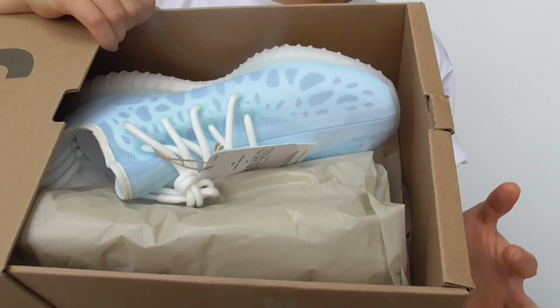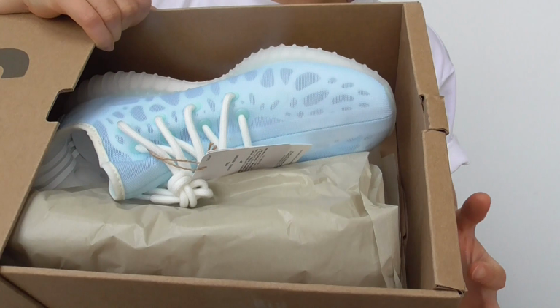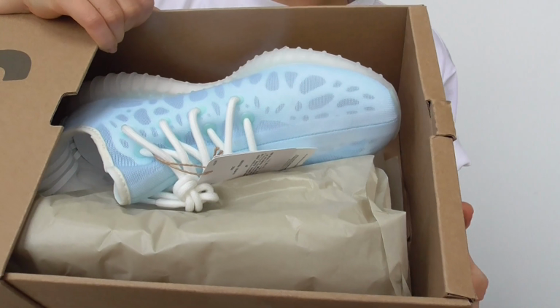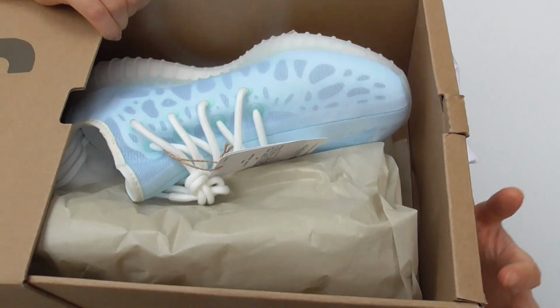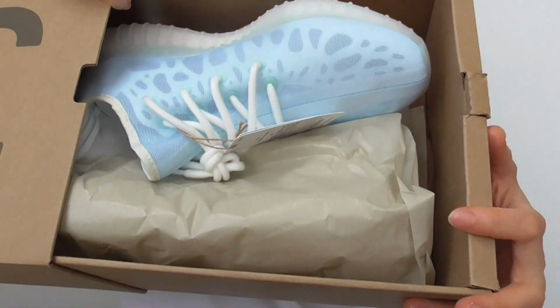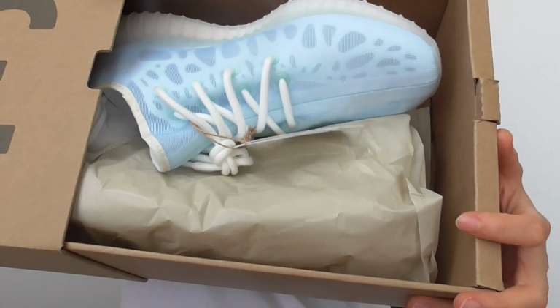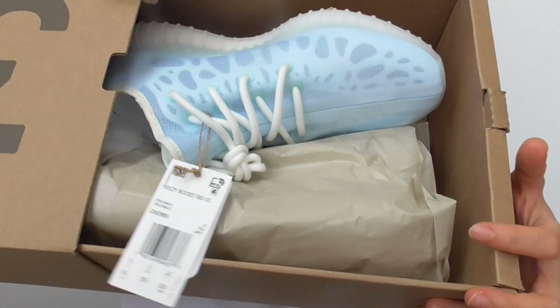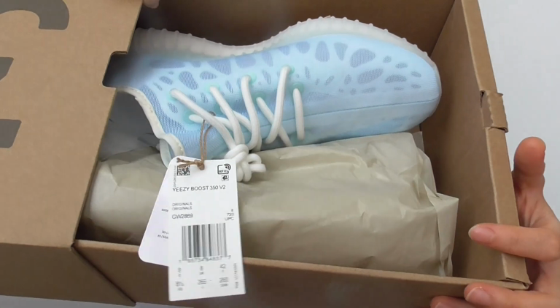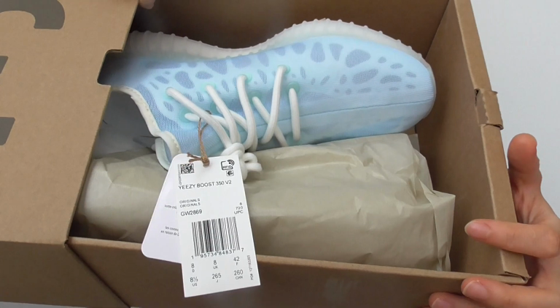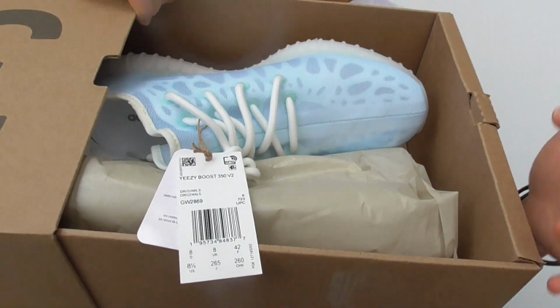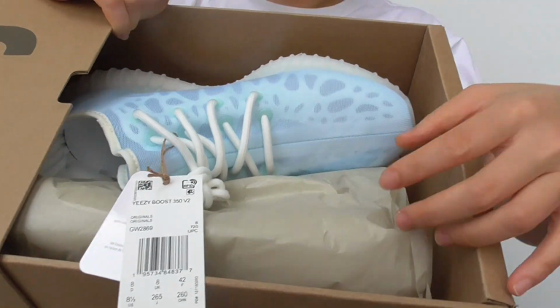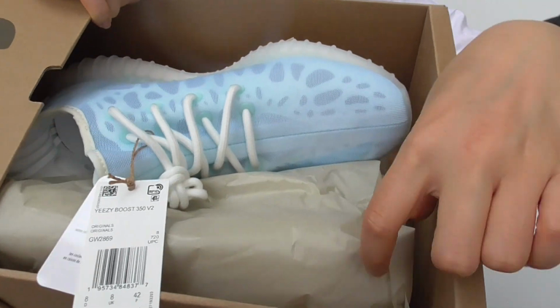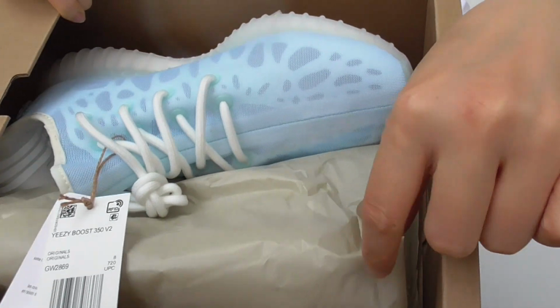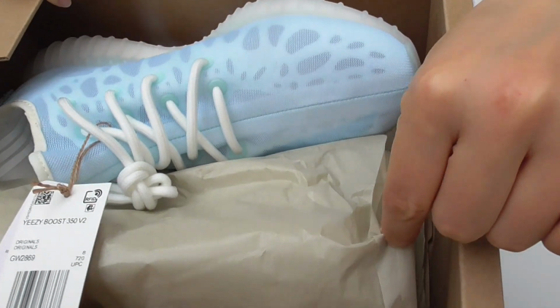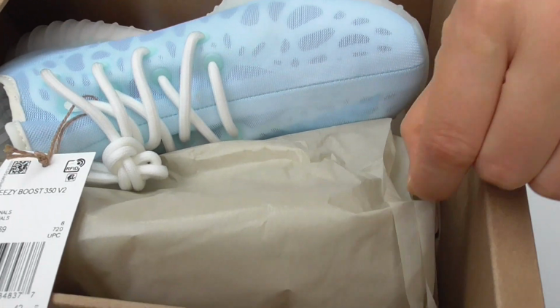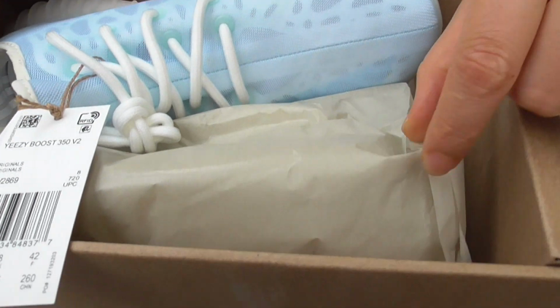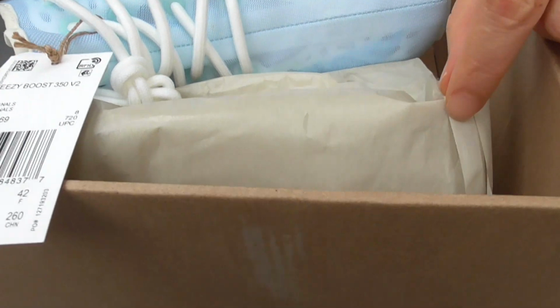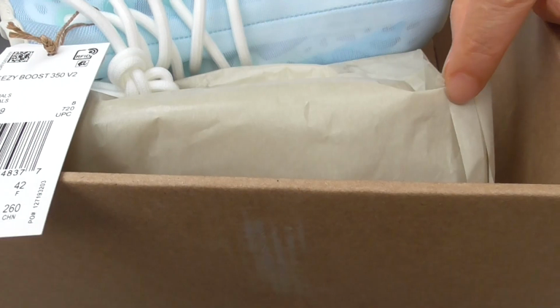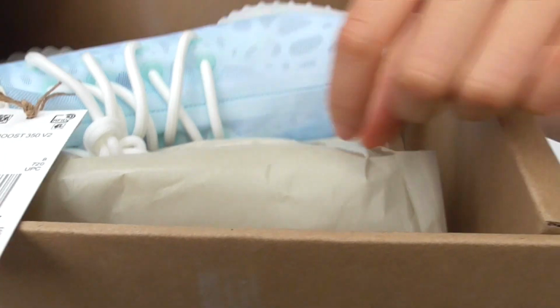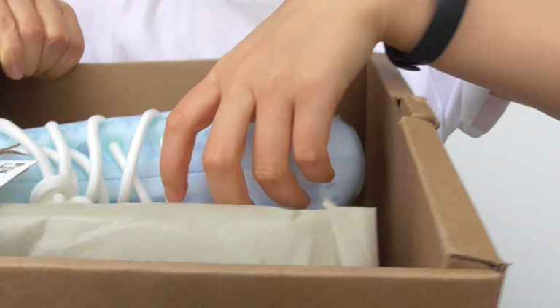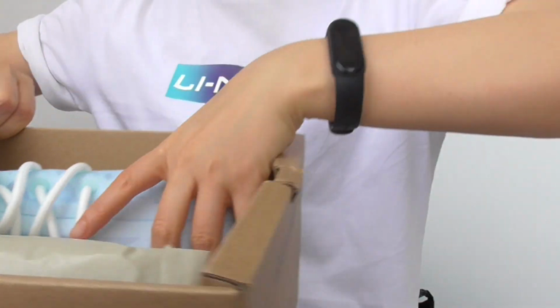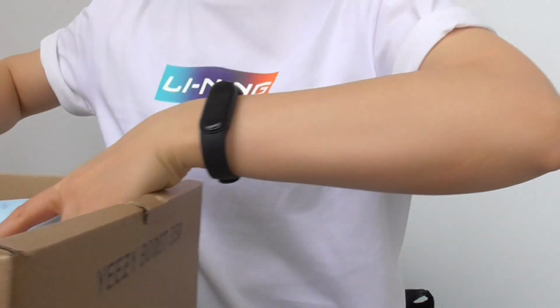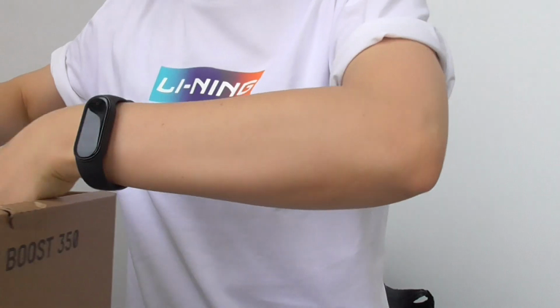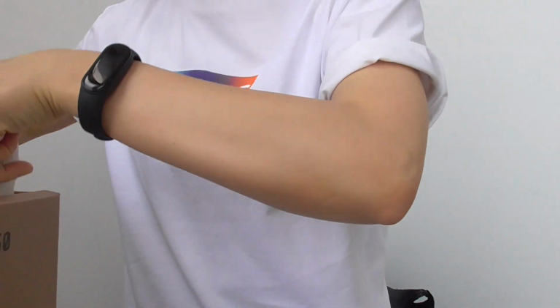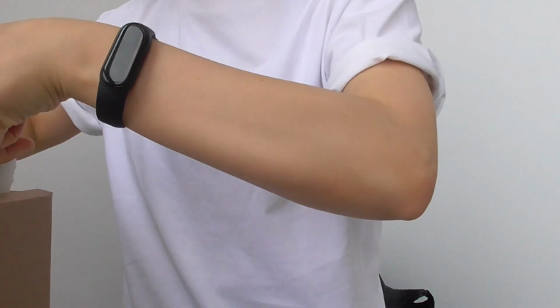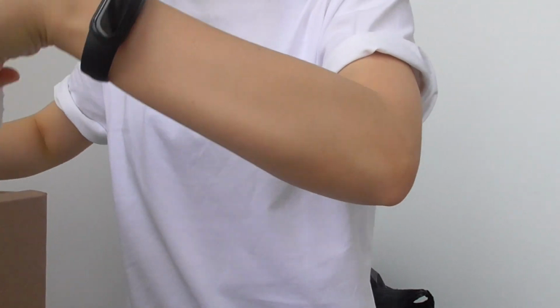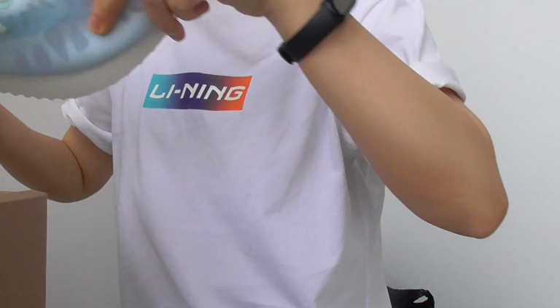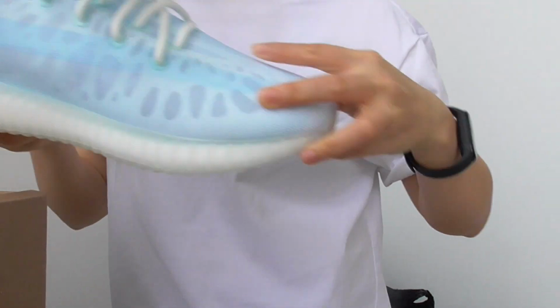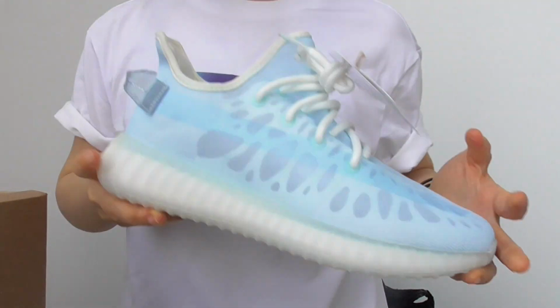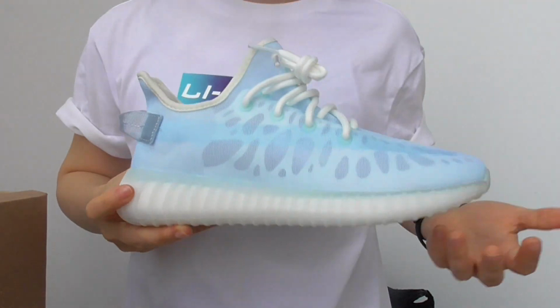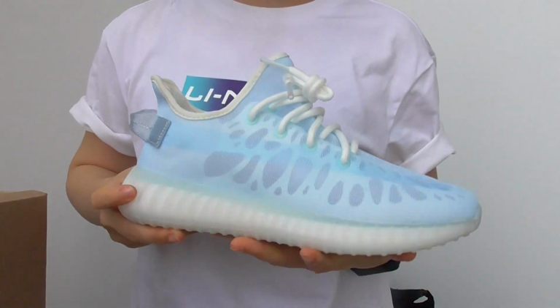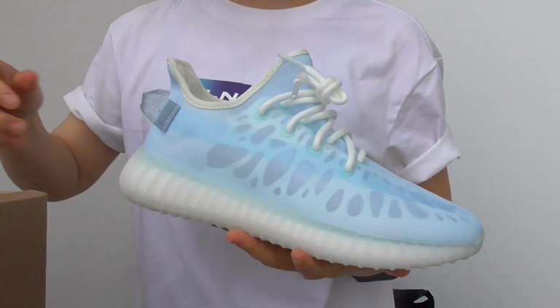It is double boxes. Here are the shoes. You have the wax tissue paper. And this is the blue colorway.